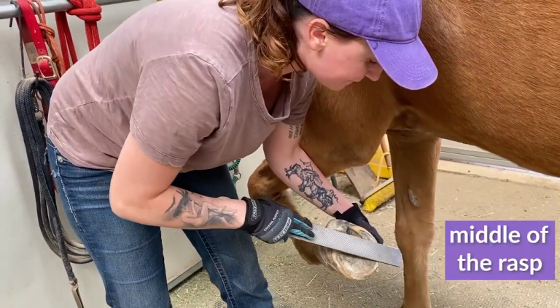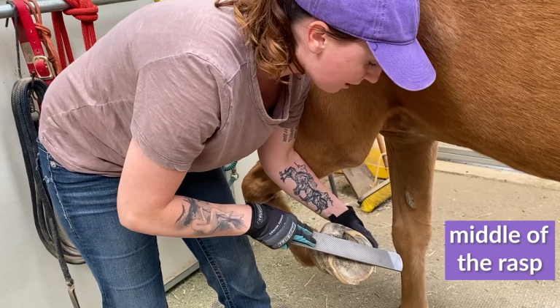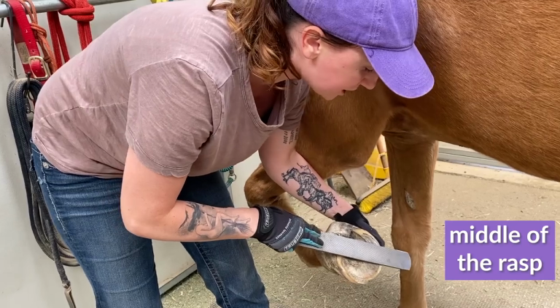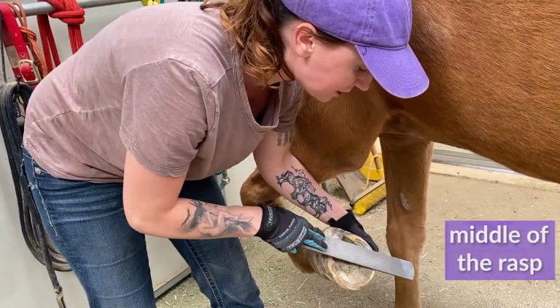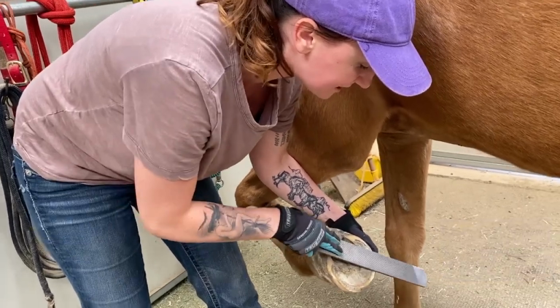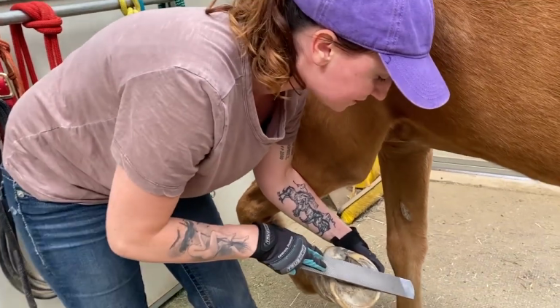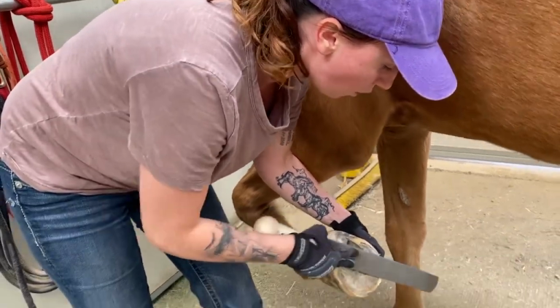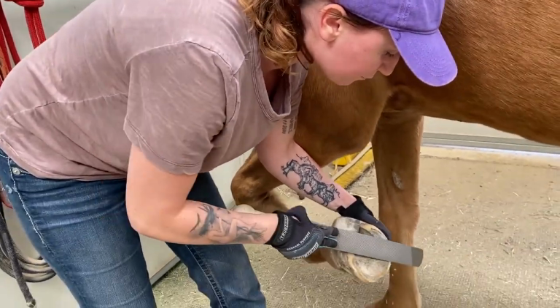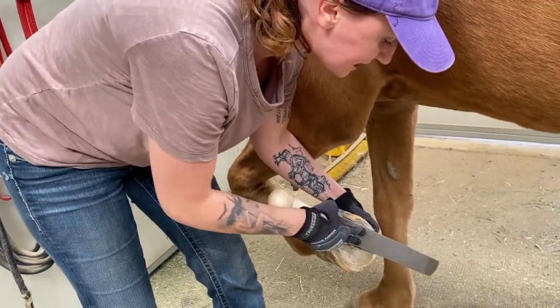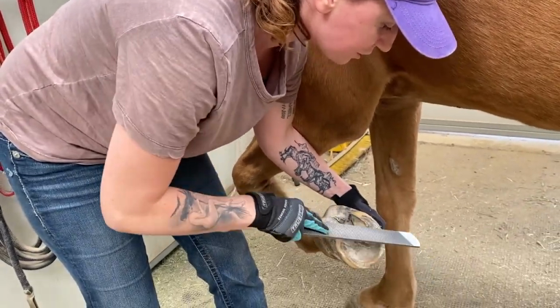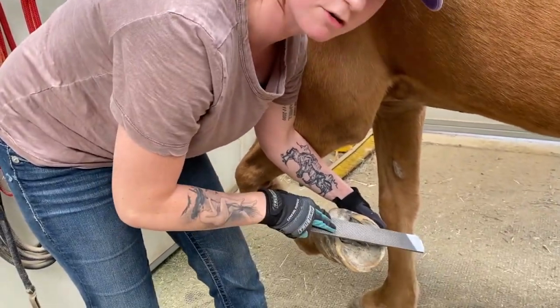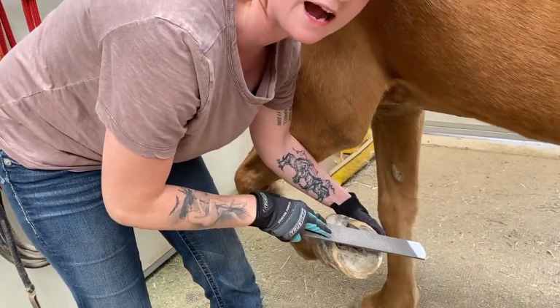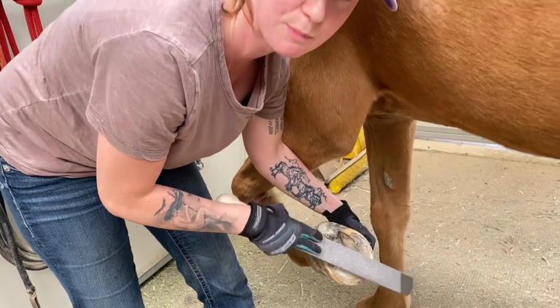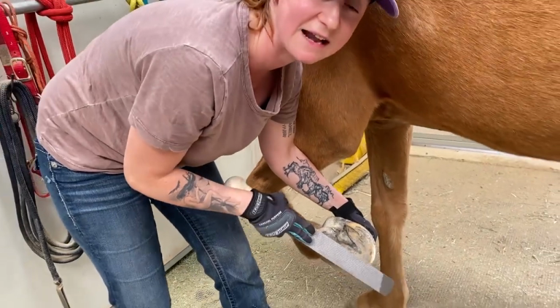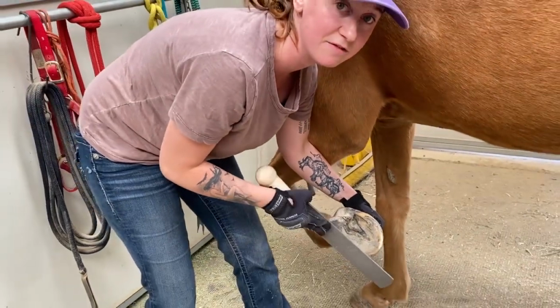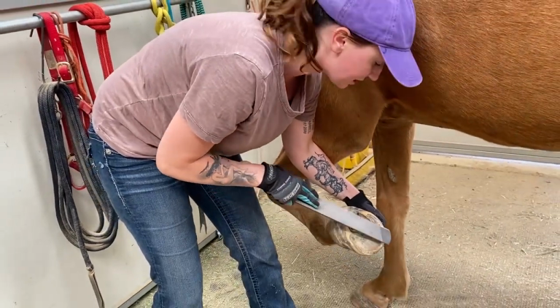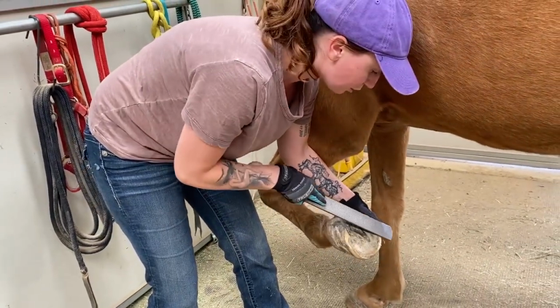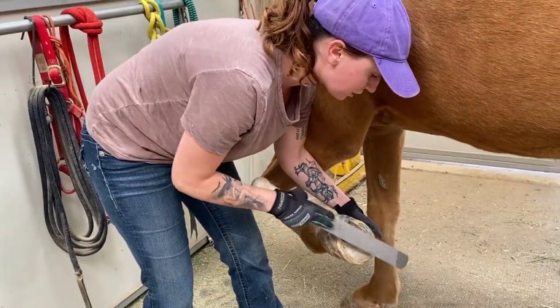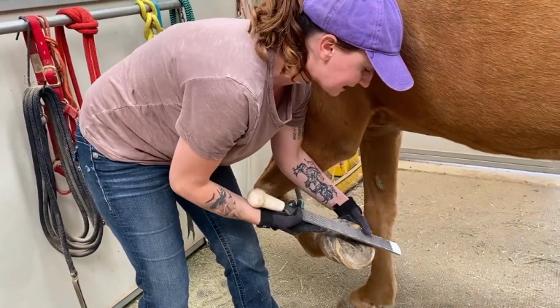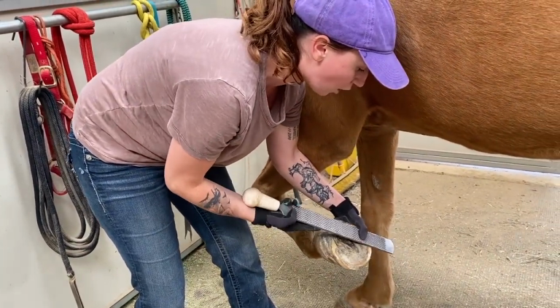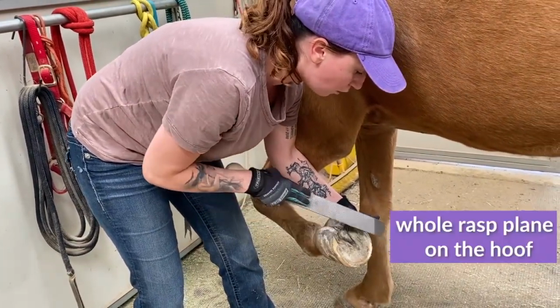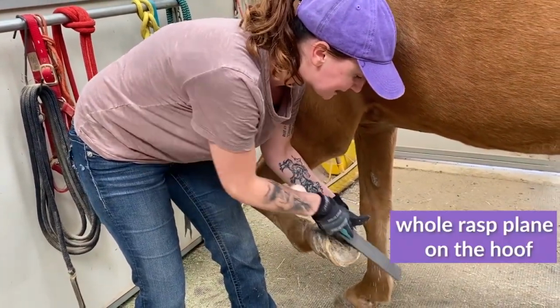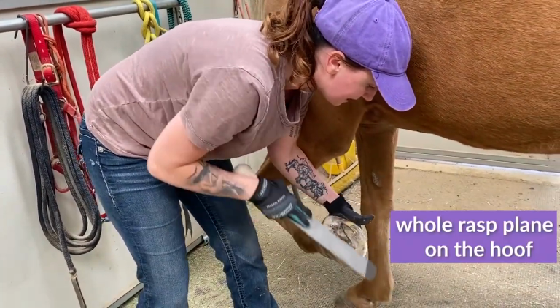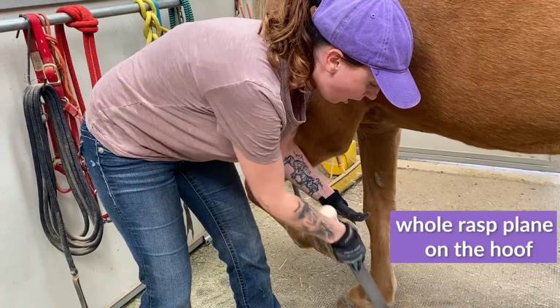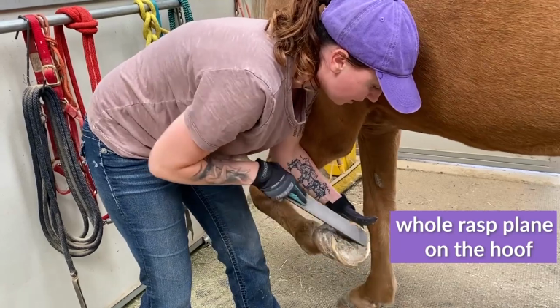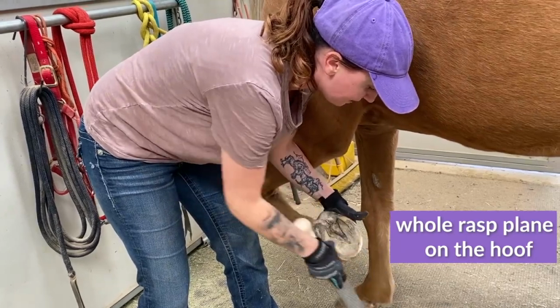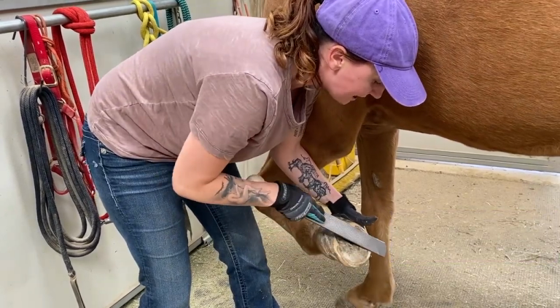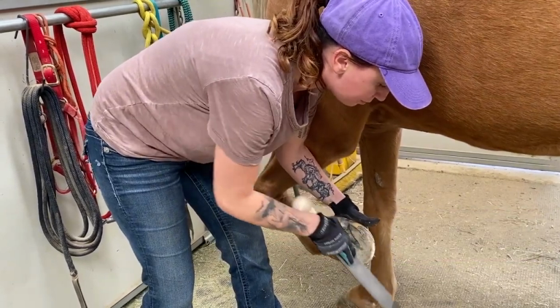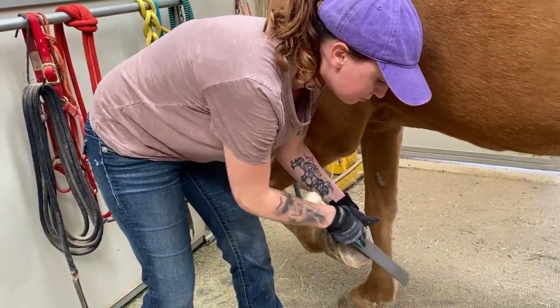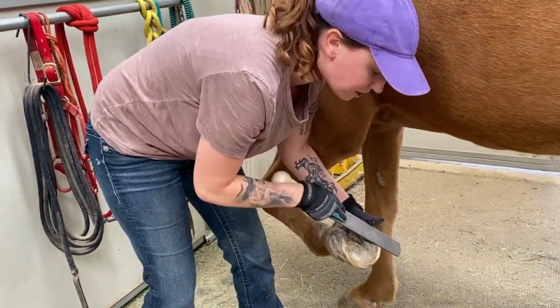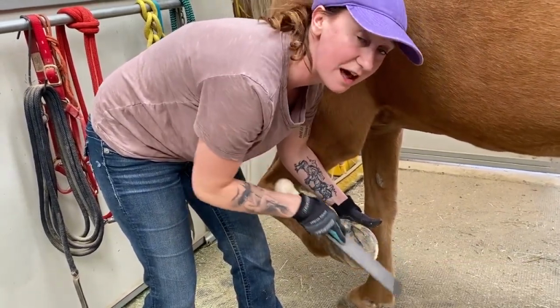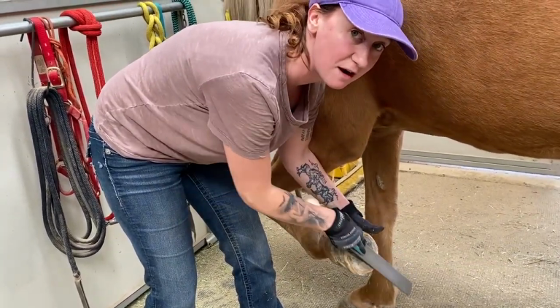If you are pushing too much on the left or the right, you're going to create high spots and uneven points. So really try to keep that whole rasp flat on the hoof and don't push too much to the left or the right.